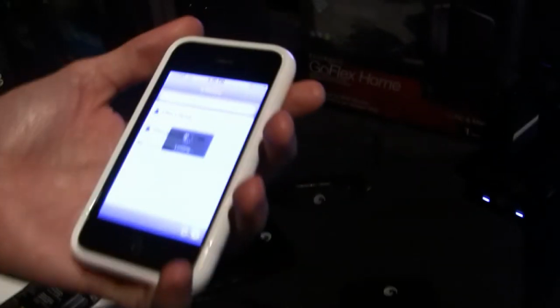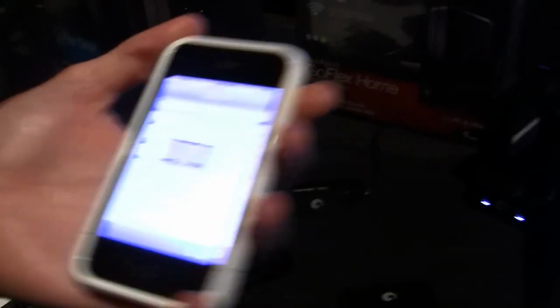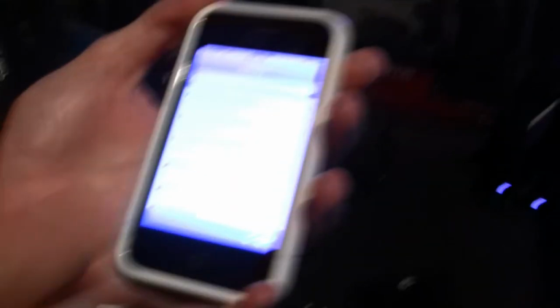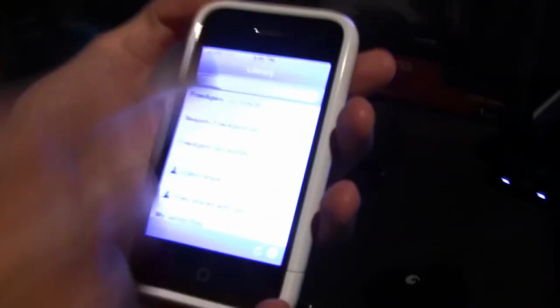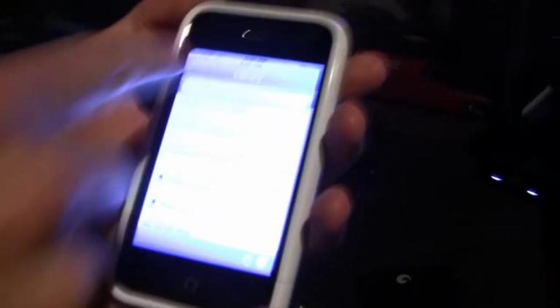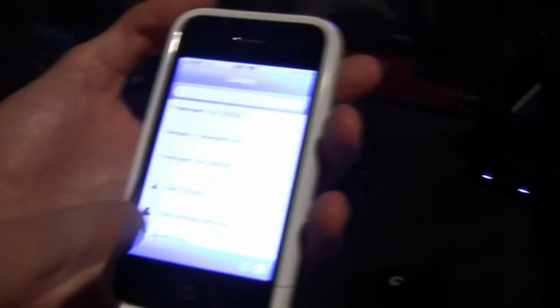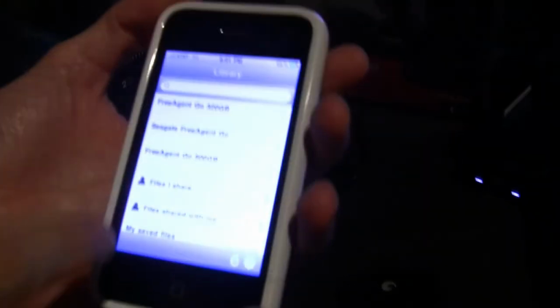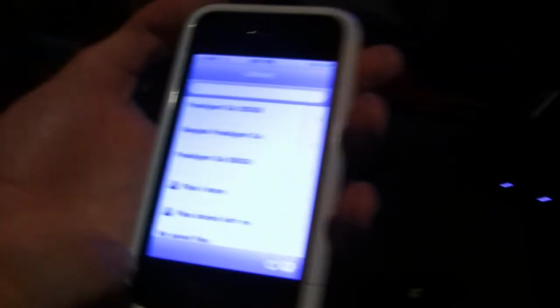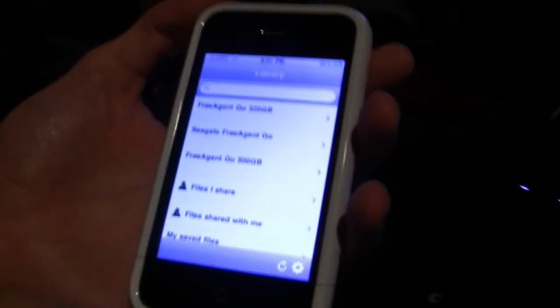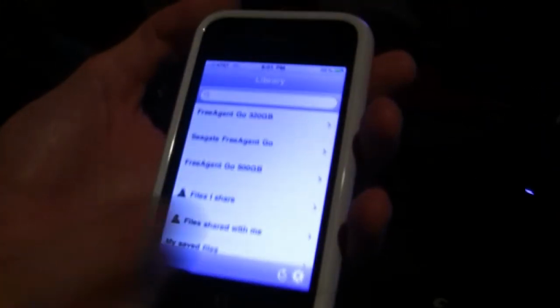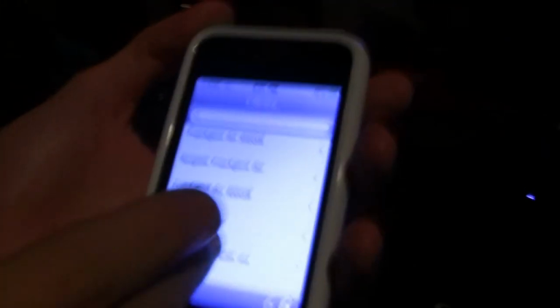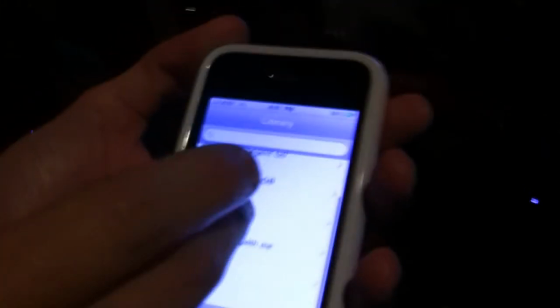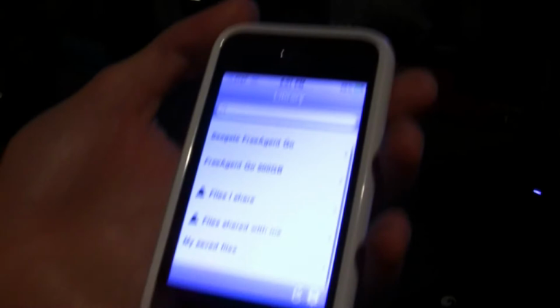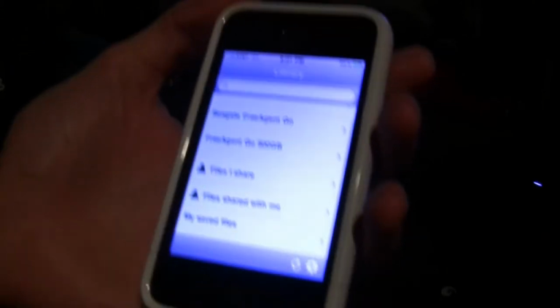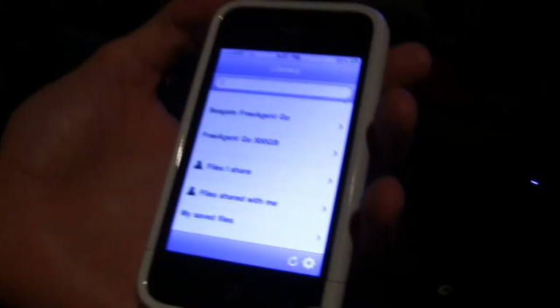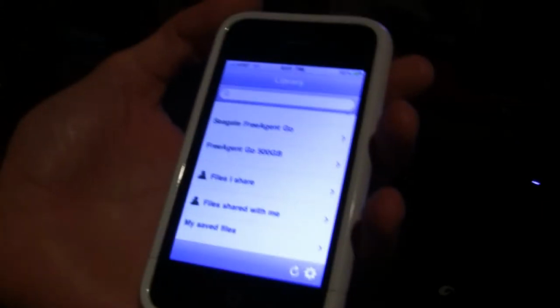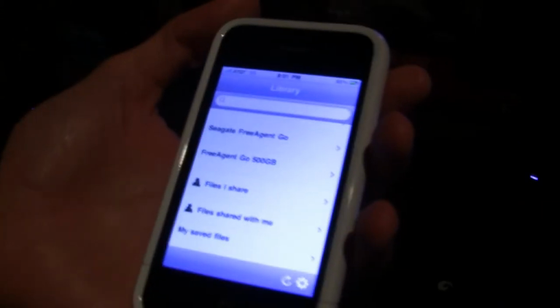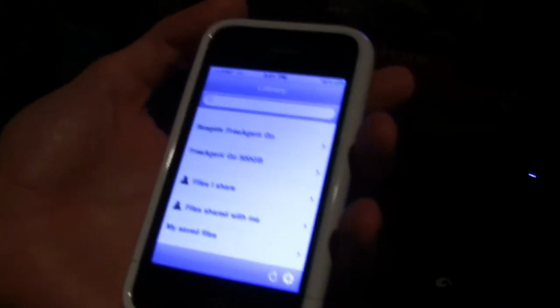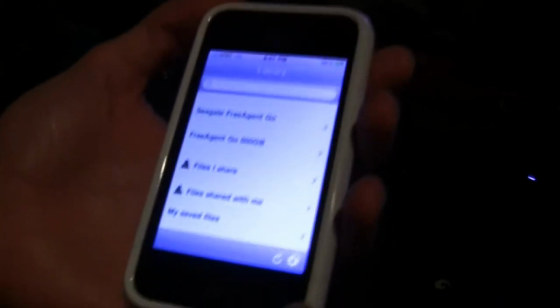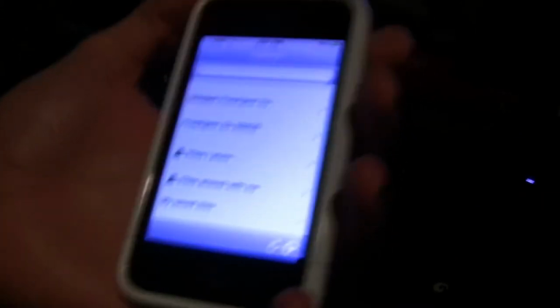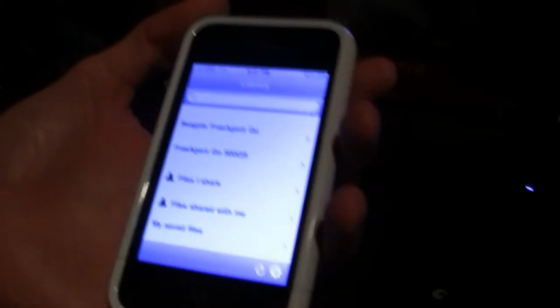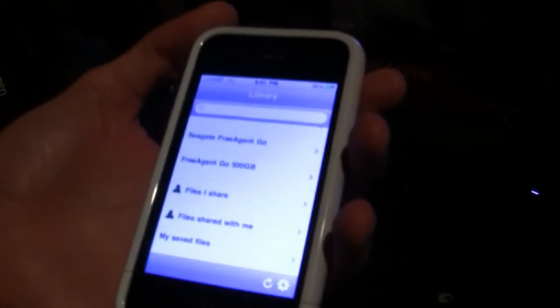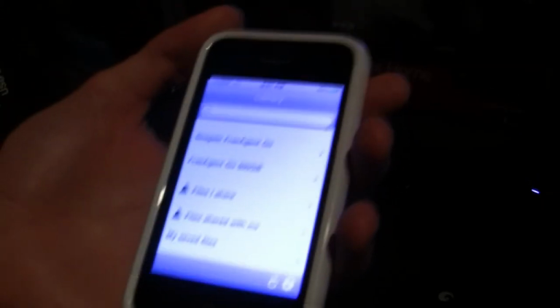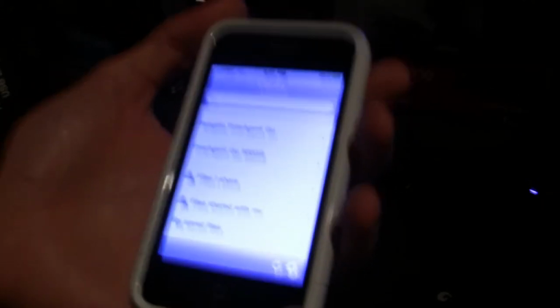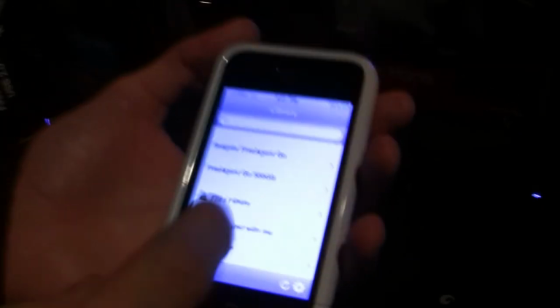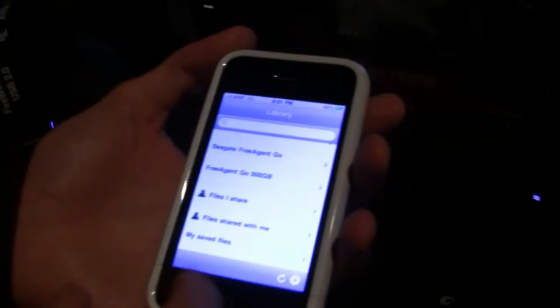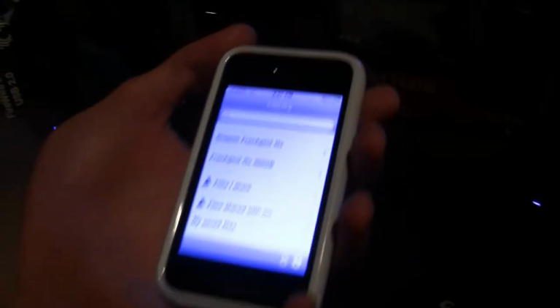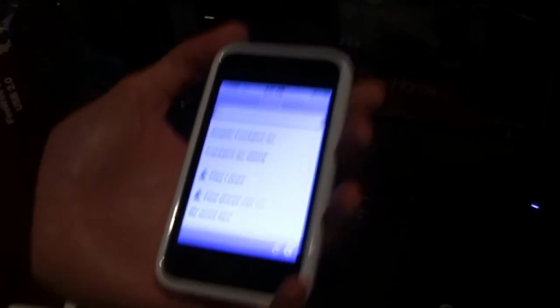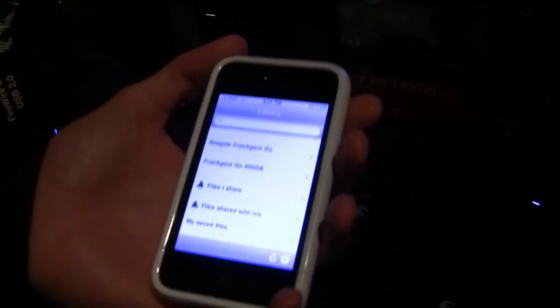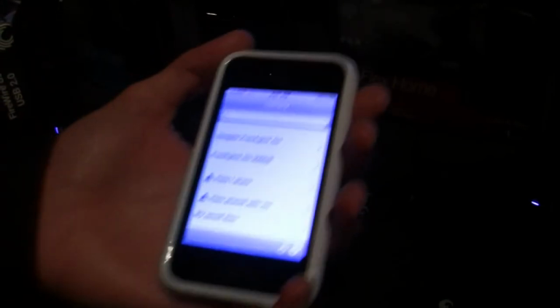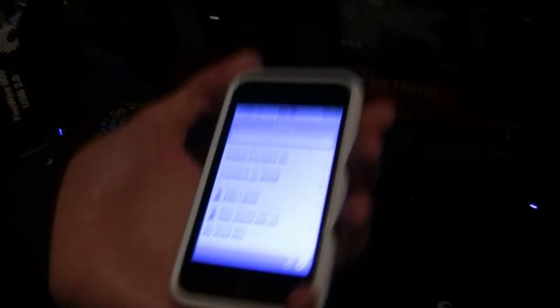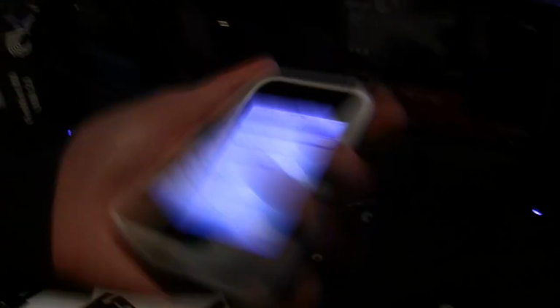You can log in and see all the drives connected to your device. If you have friends with a Pogo-based device, they can share files with you too, so you can see not only all your files but all the files friends share with you.